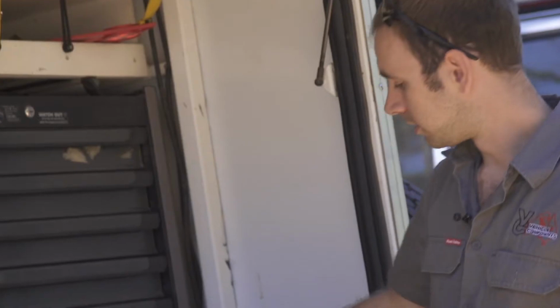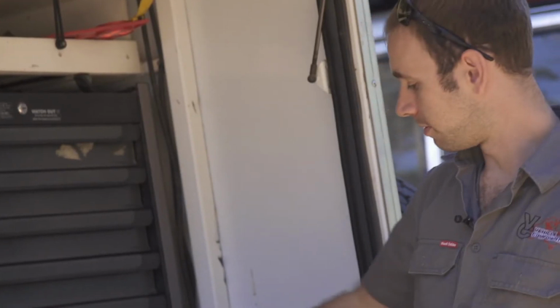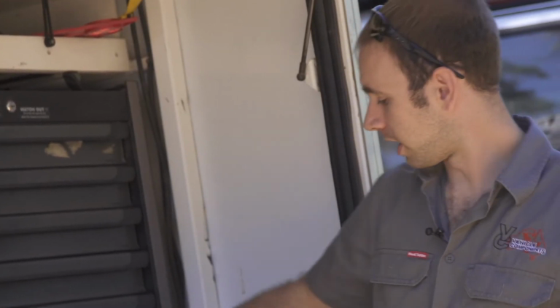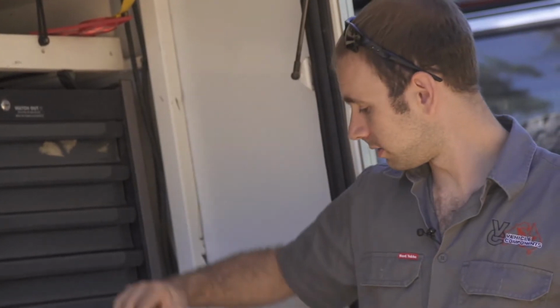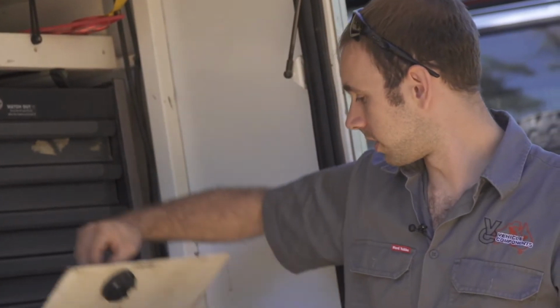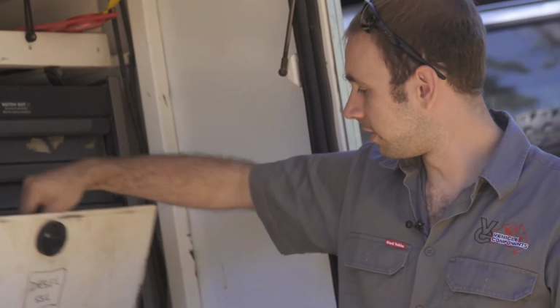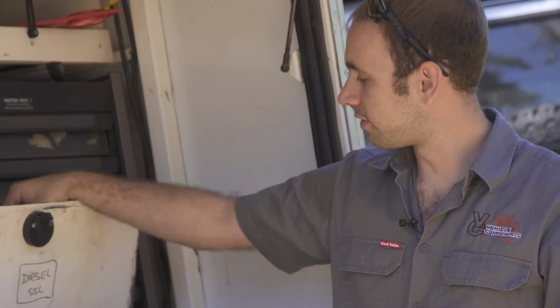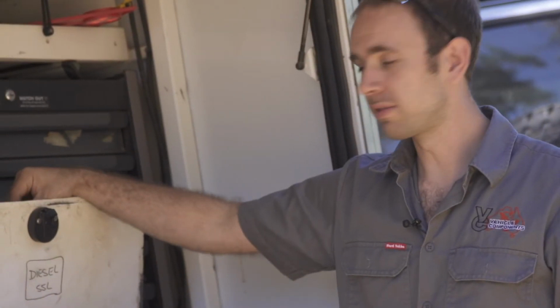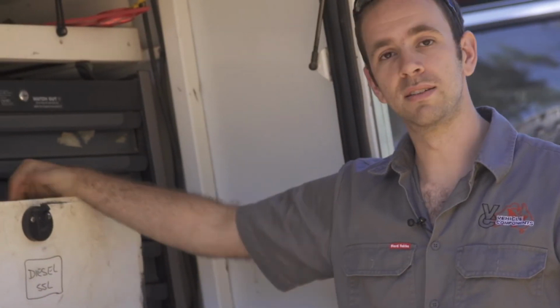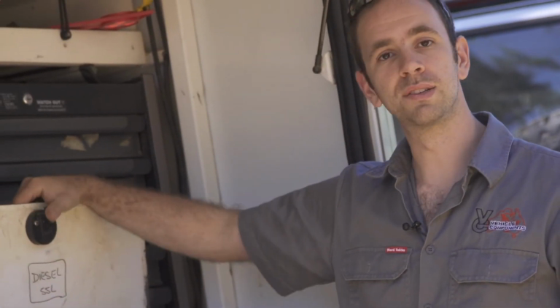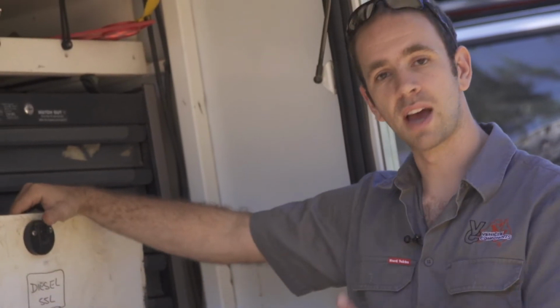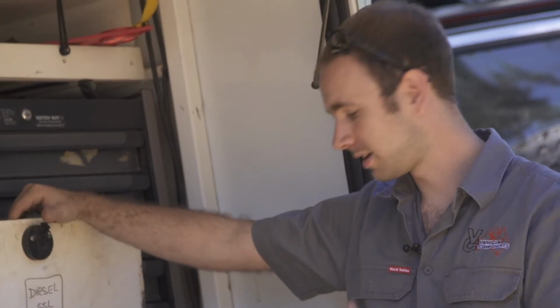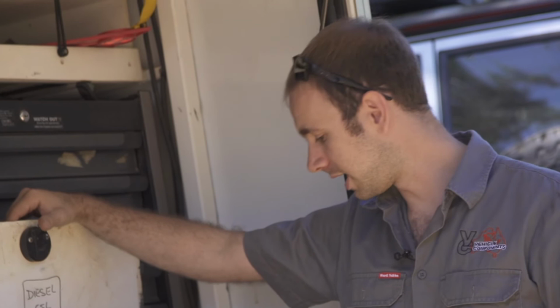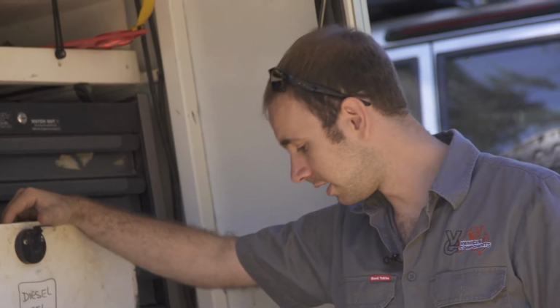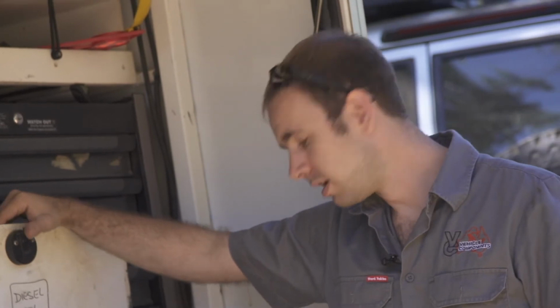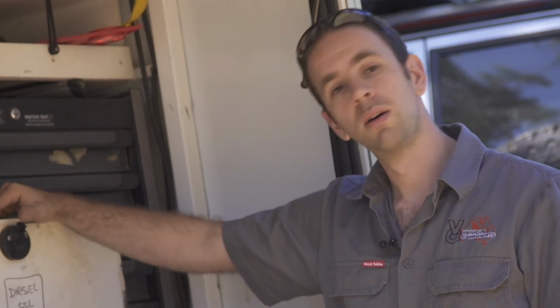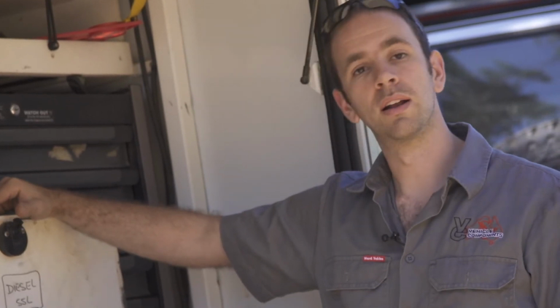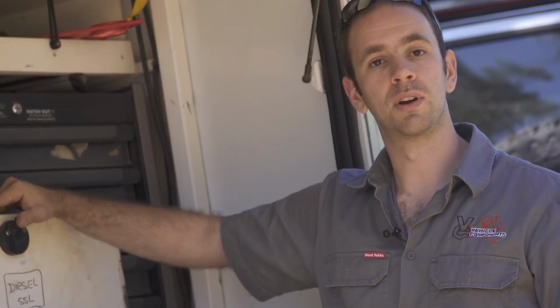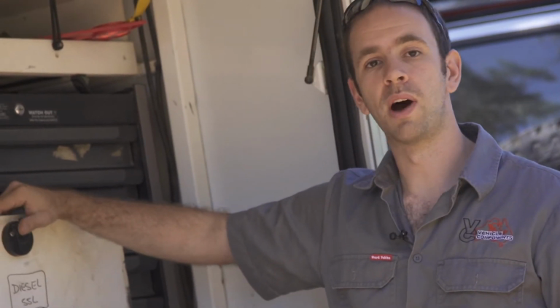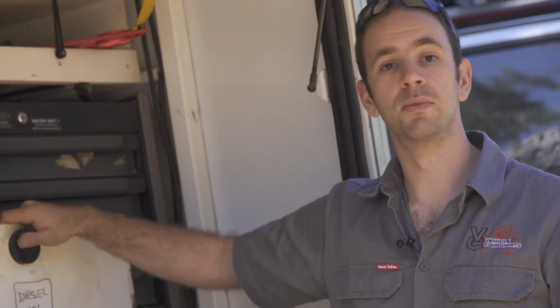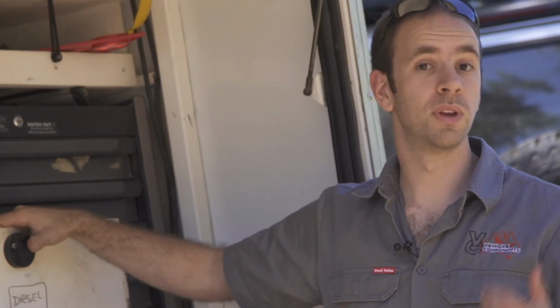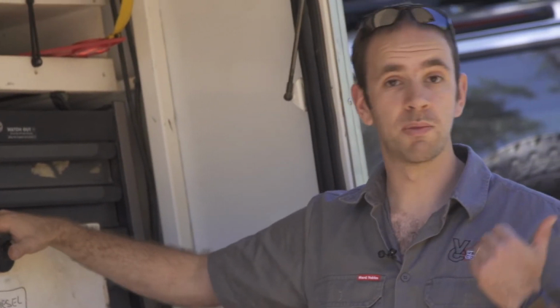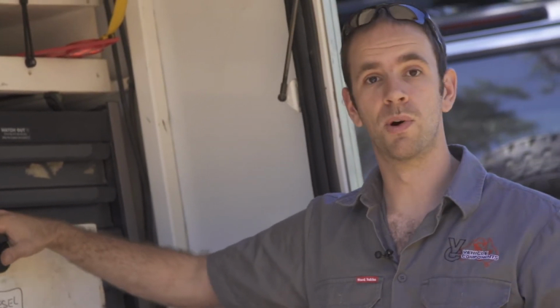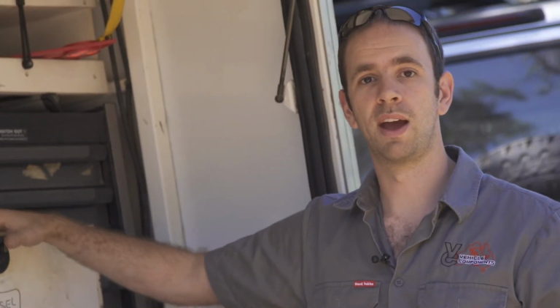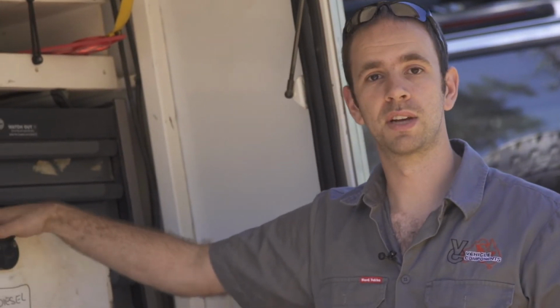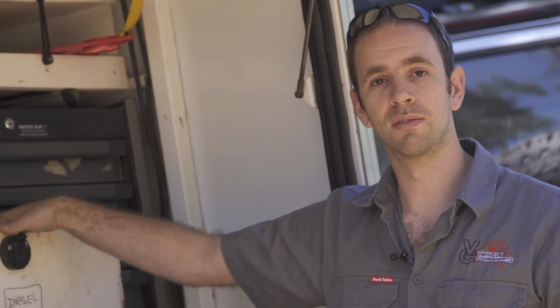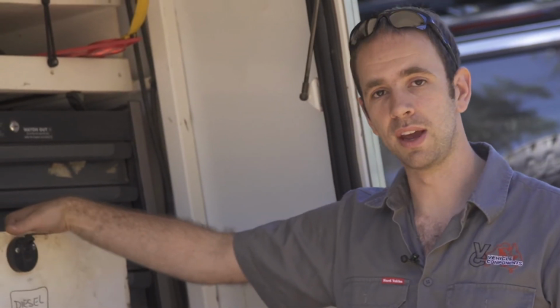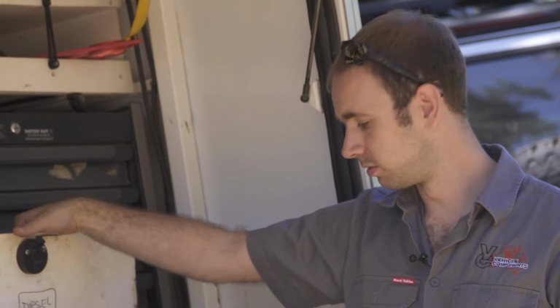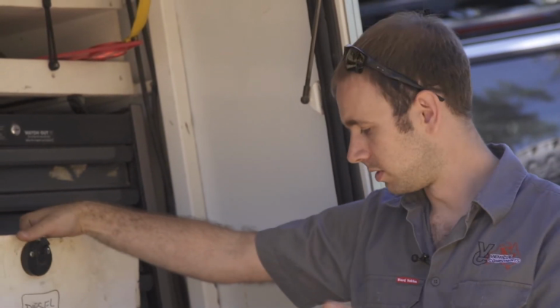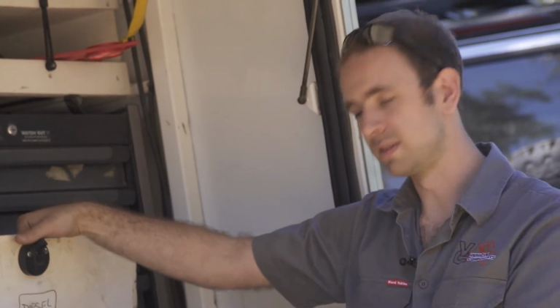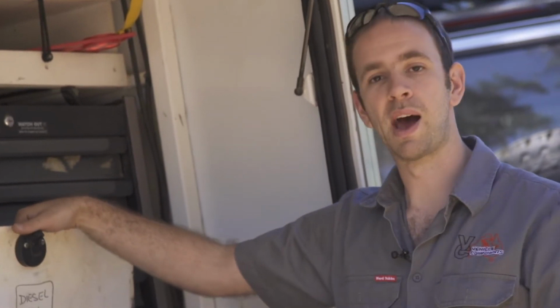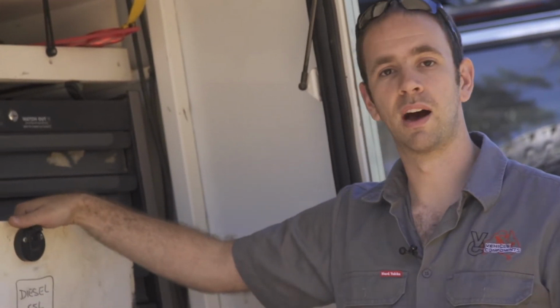Up the front we've got a 55 litre diesel tank and an electric pump, so if we're going to get a bit more range out of the vehicle this is the backup.